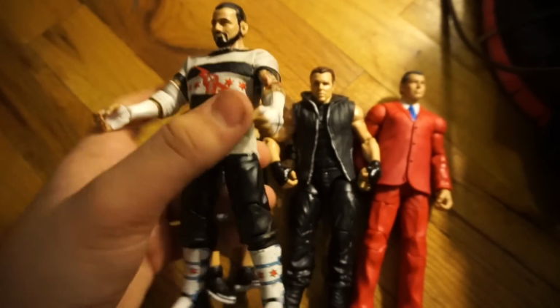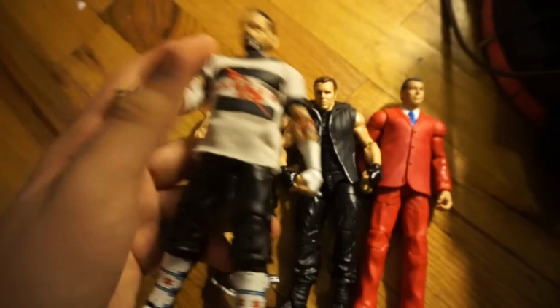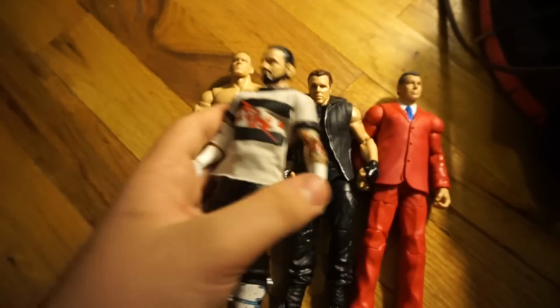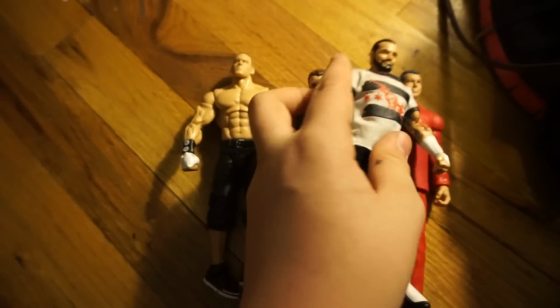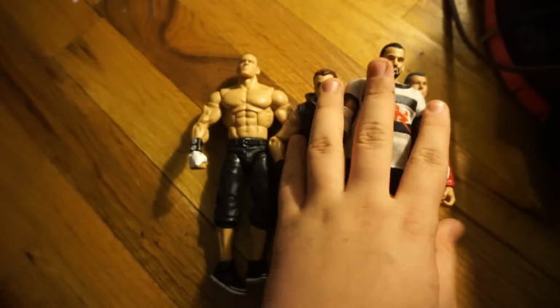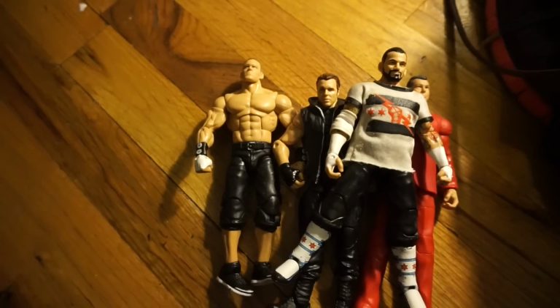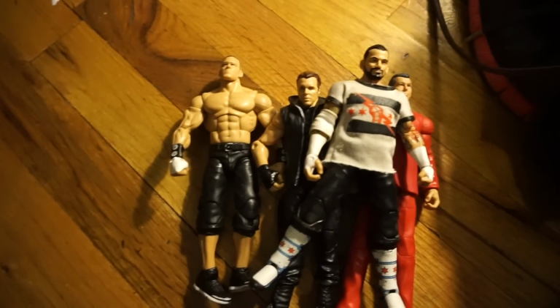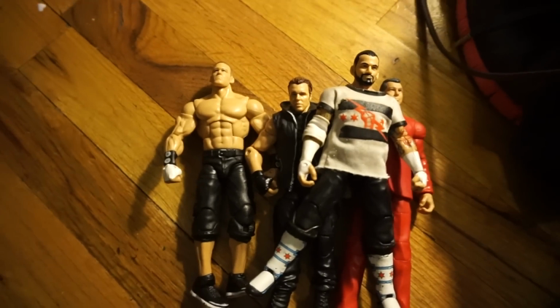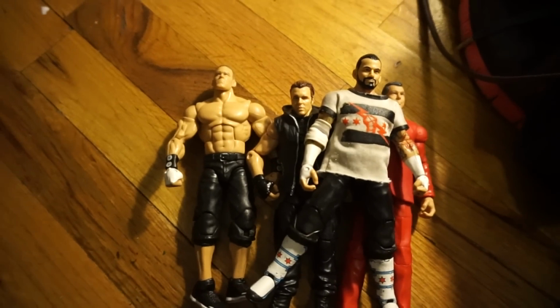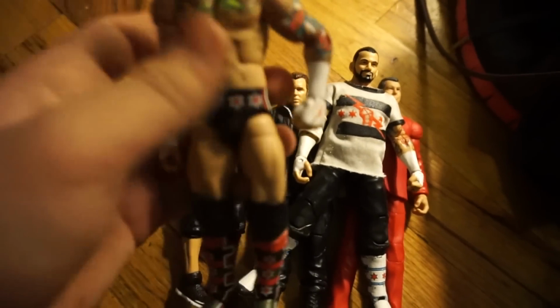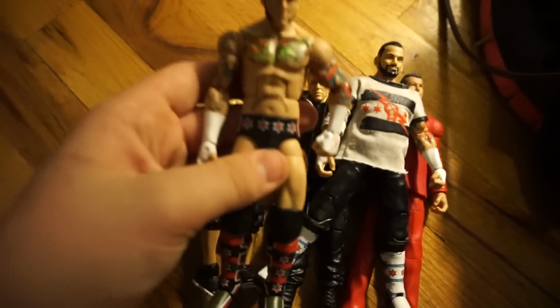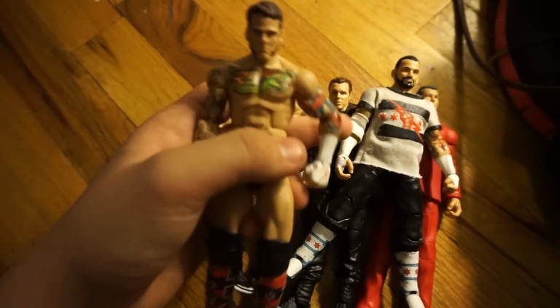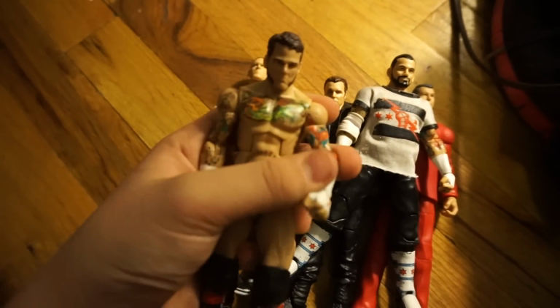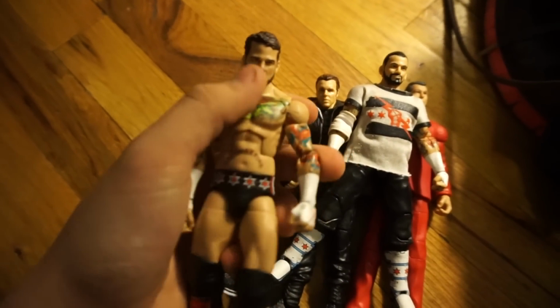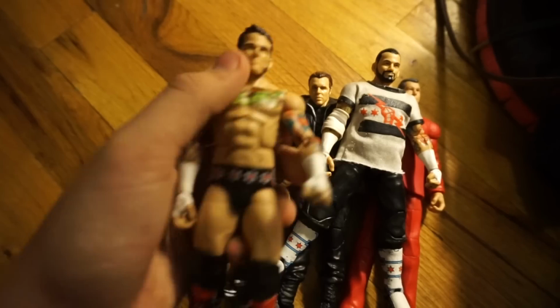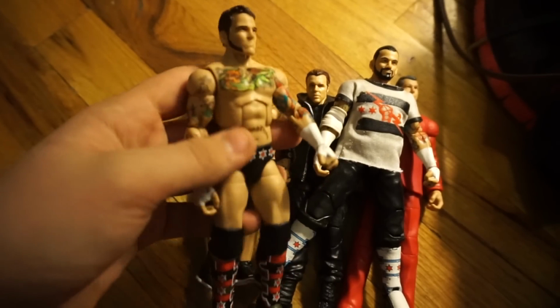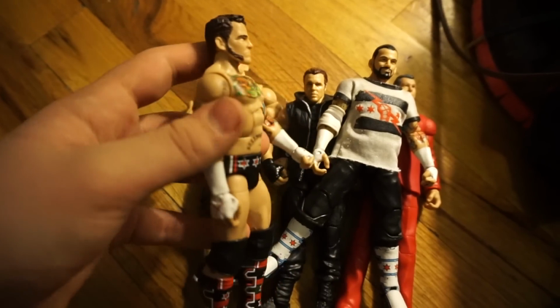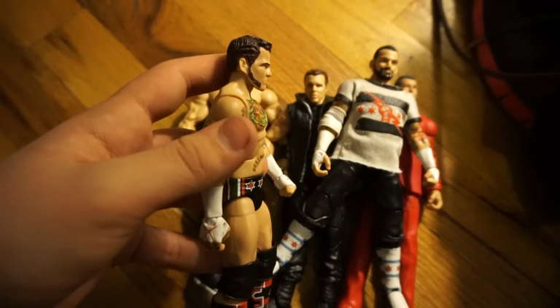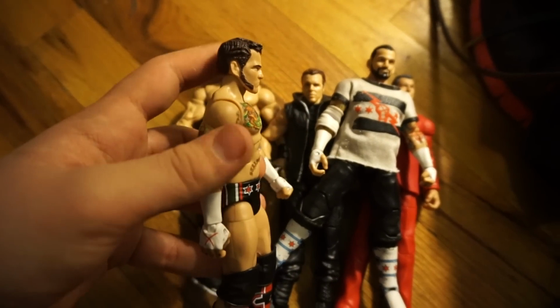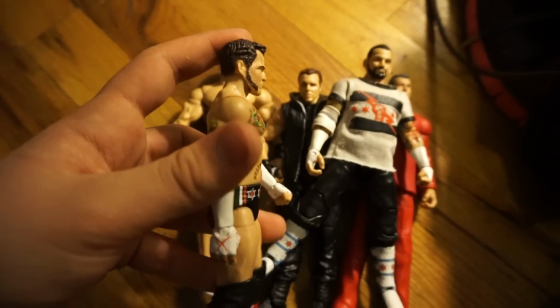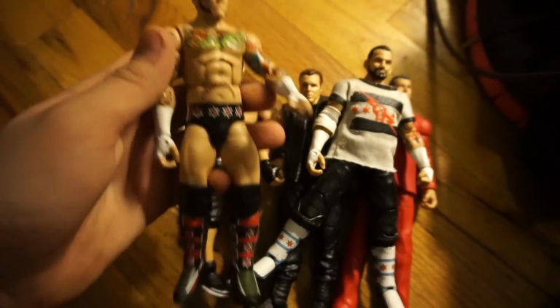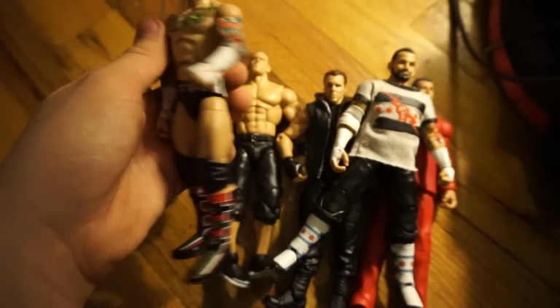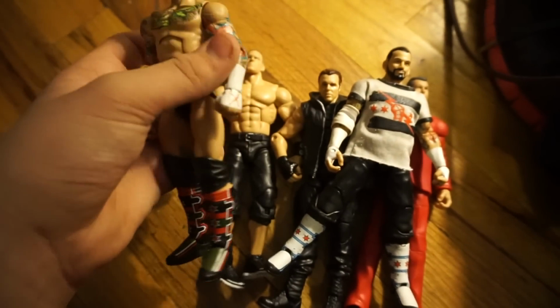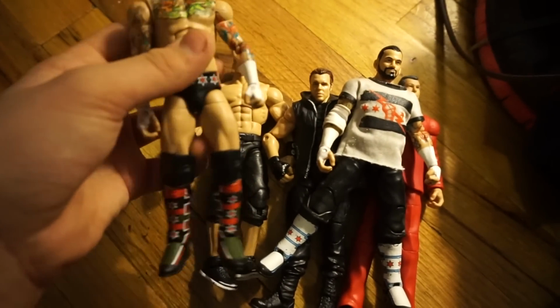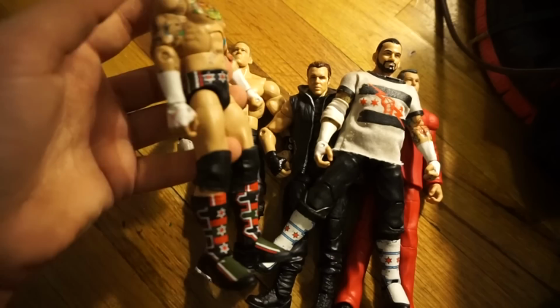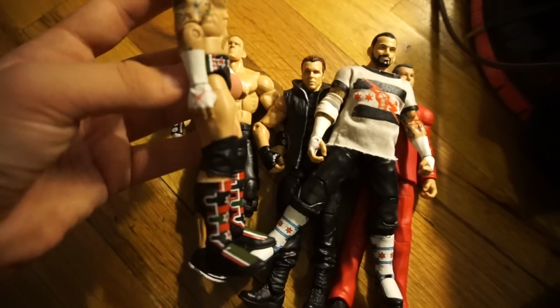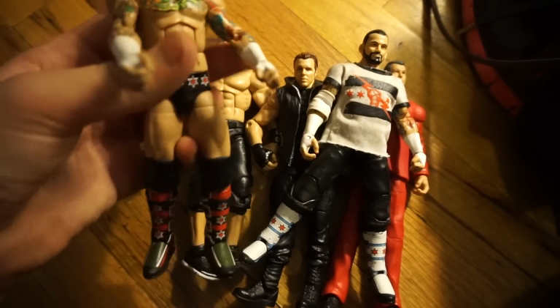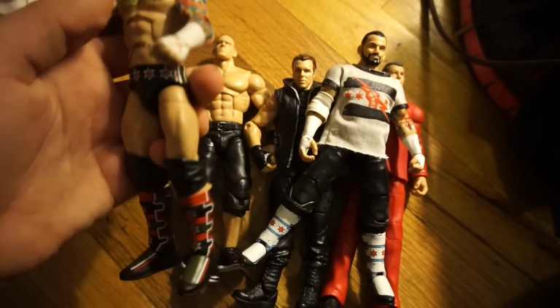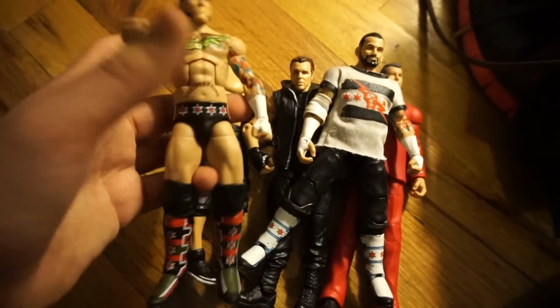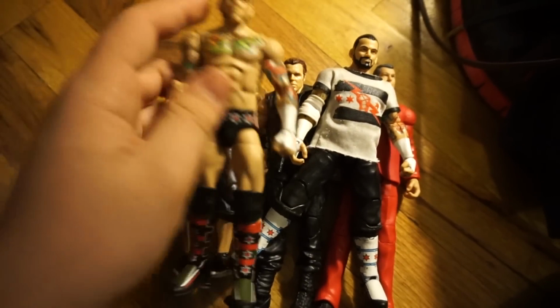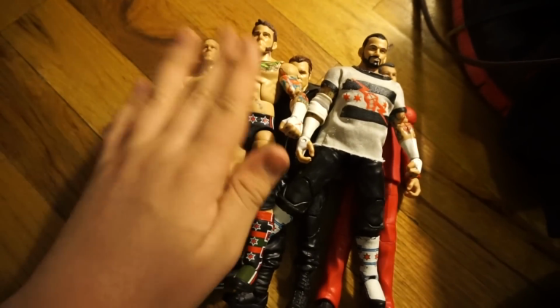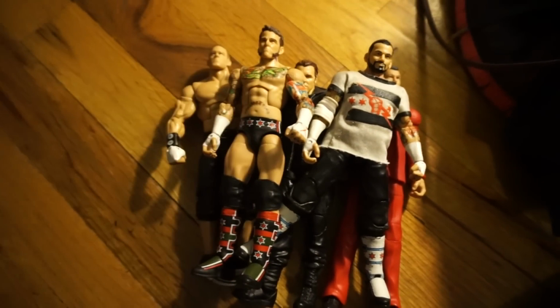Looks really good, don't you guys think? As a result of that, I had to put the Elite 29 face scan on this. But I'll probably swap it back with another older face scan.